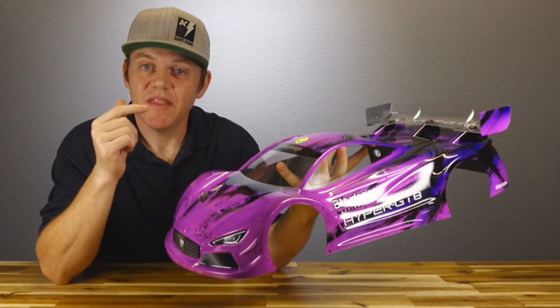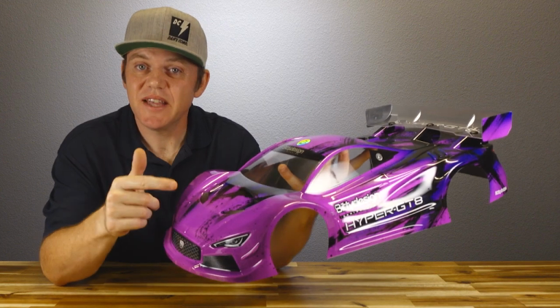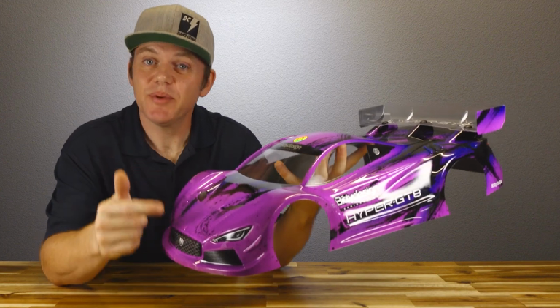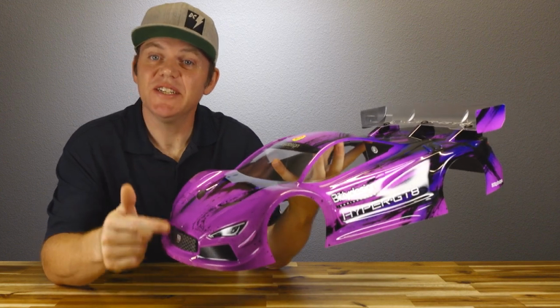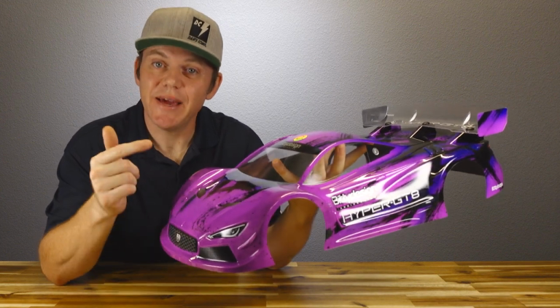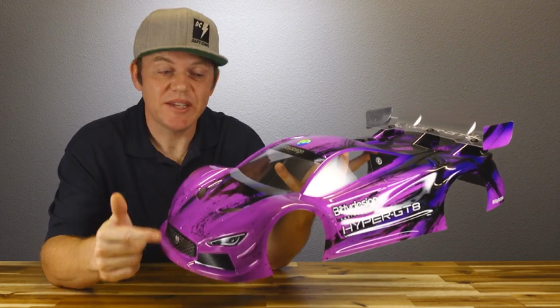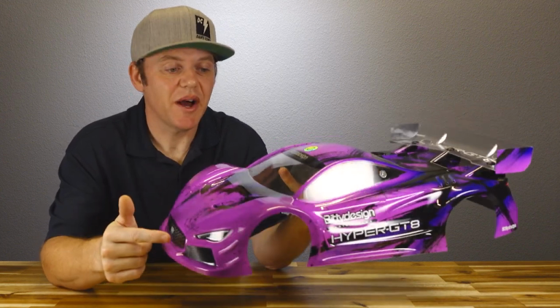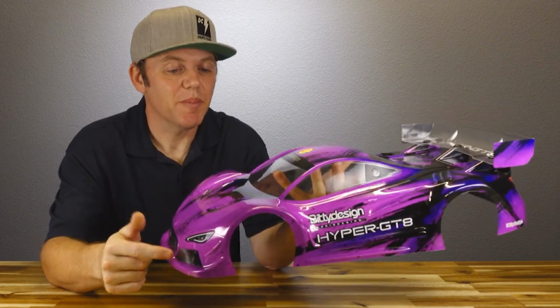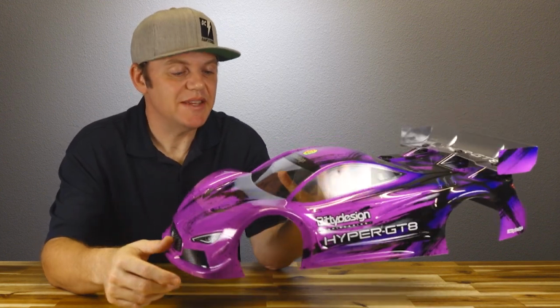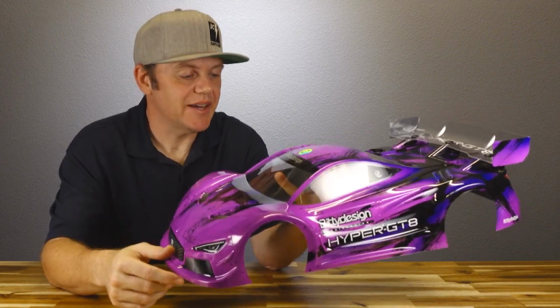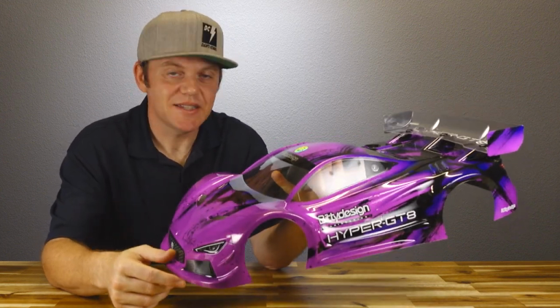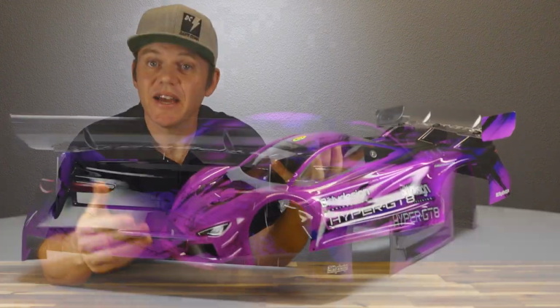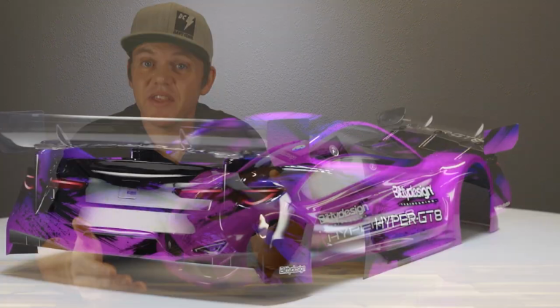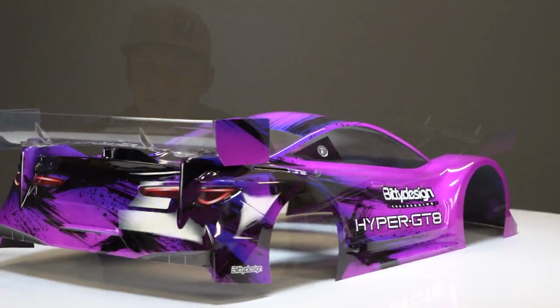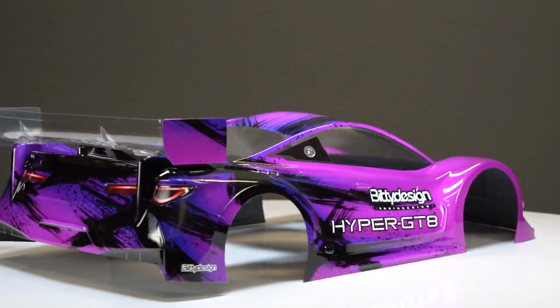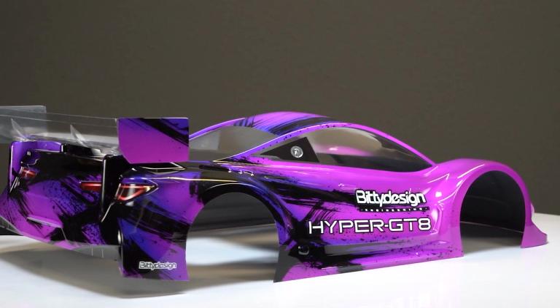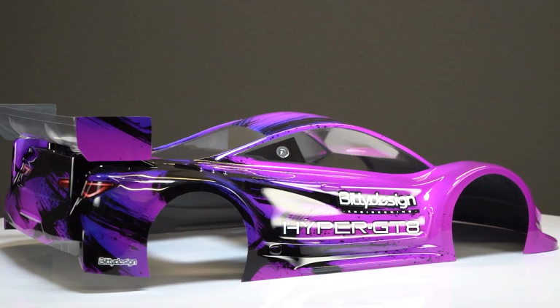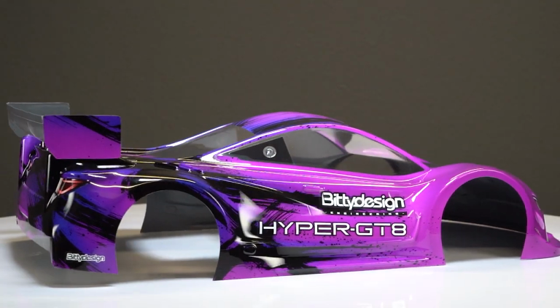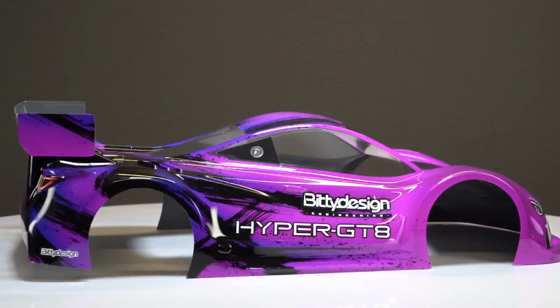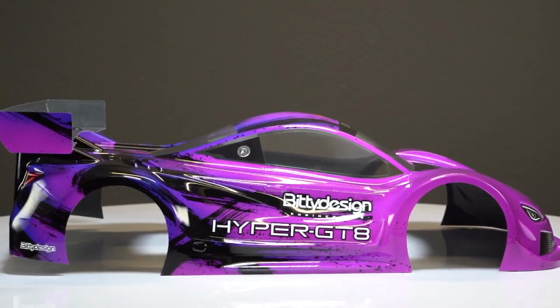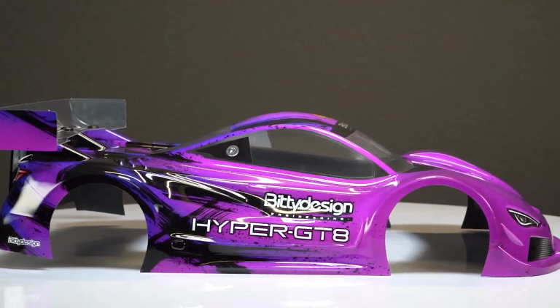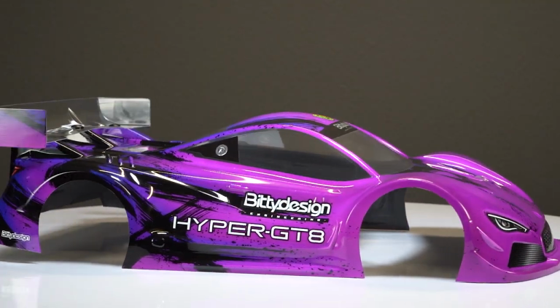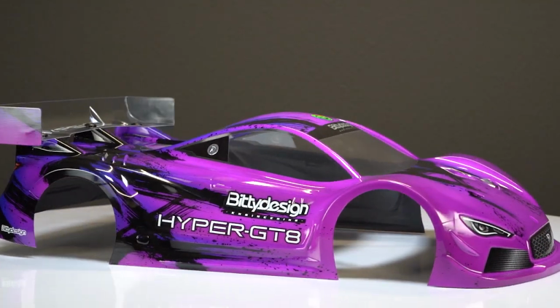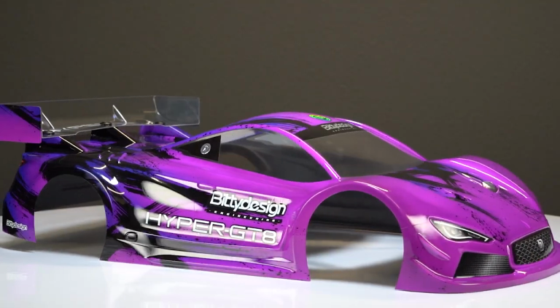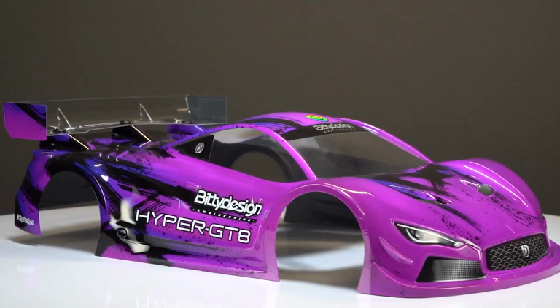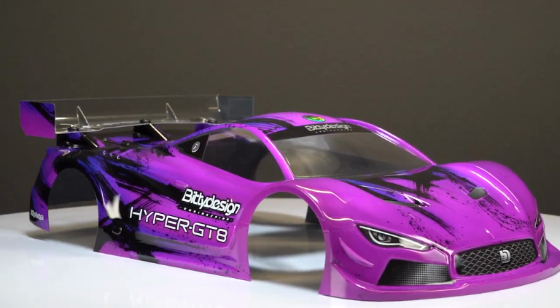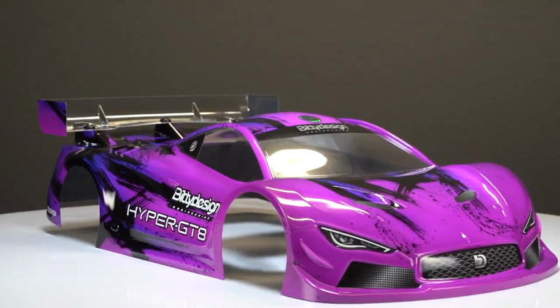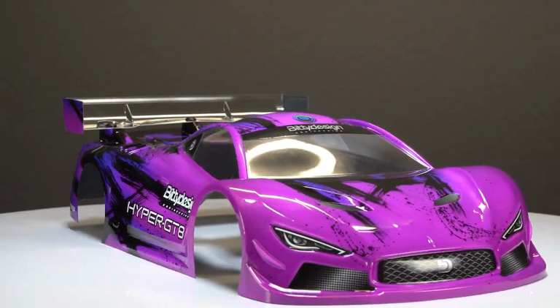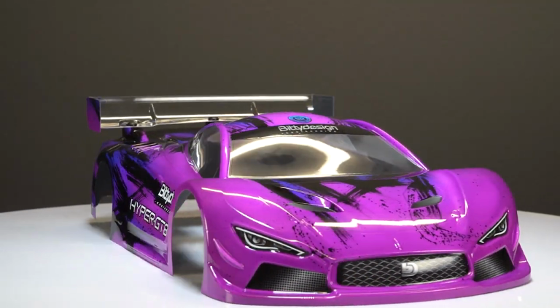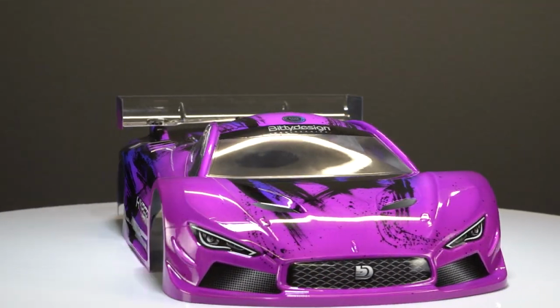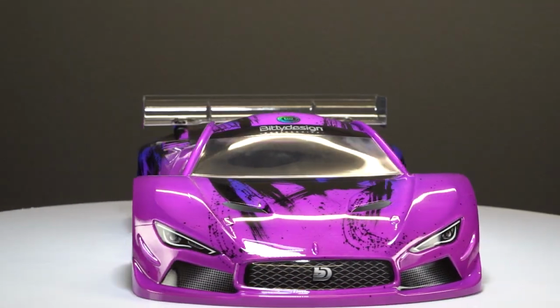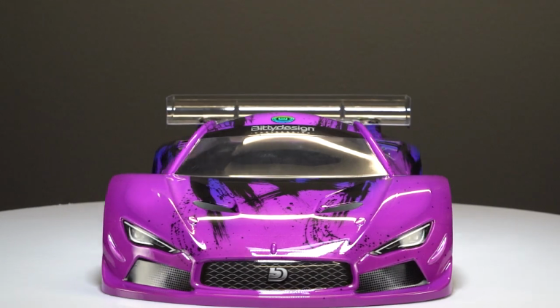This is the Hyper GT8 racing body from Biddy Design, designed for the 1/8 scale GT class of racing. This particular body has been custom painted by Biddy Design and it's absolutely gorgeous.